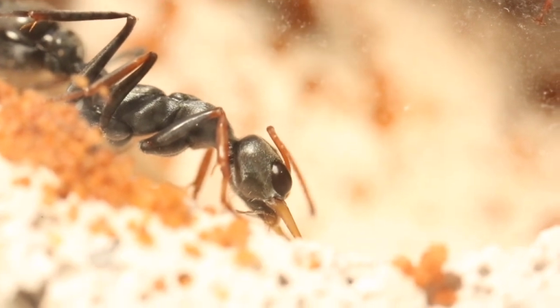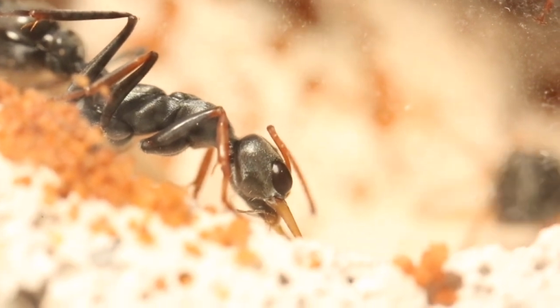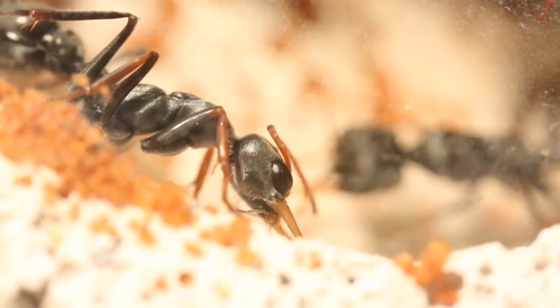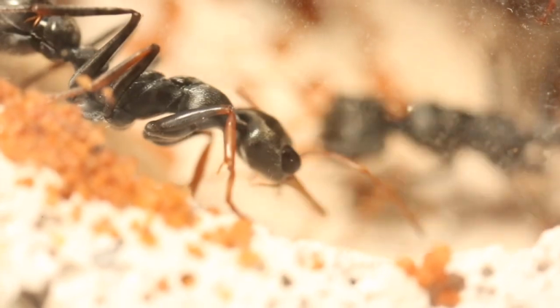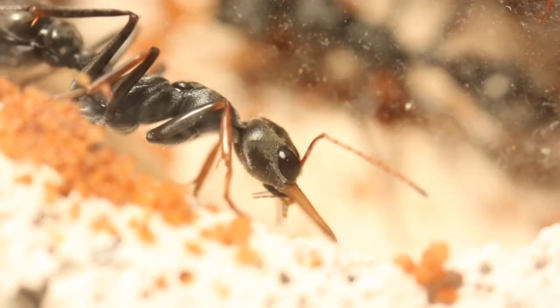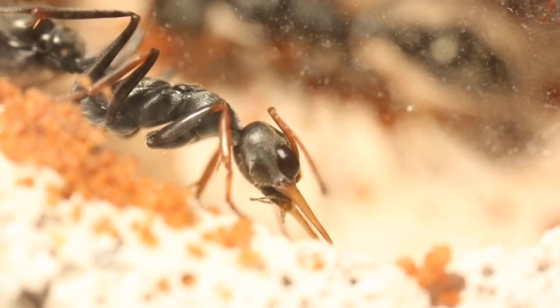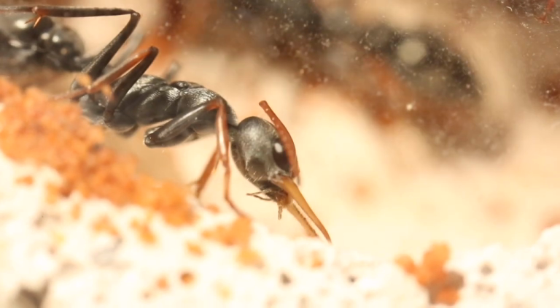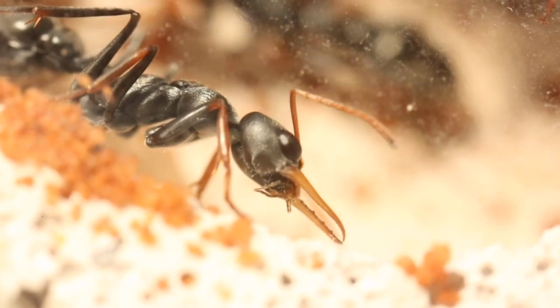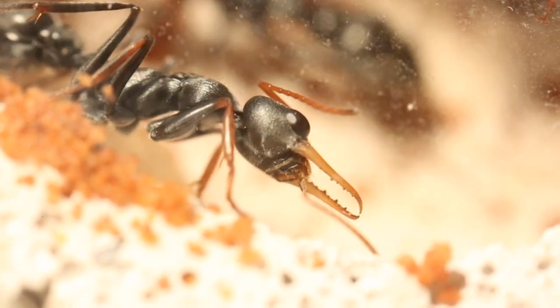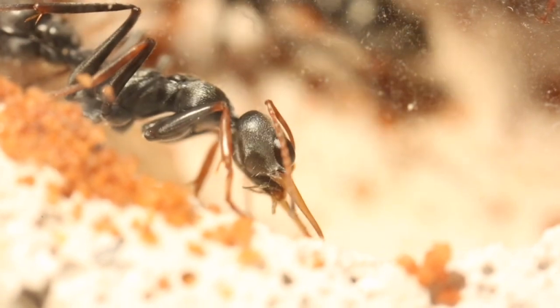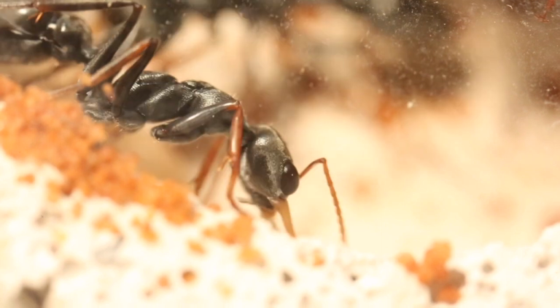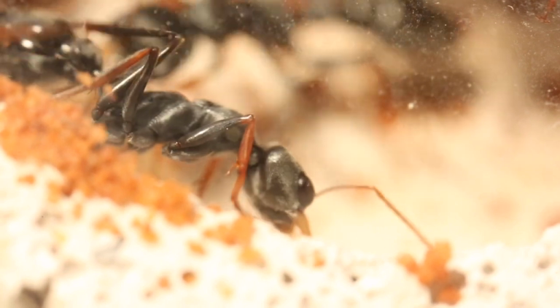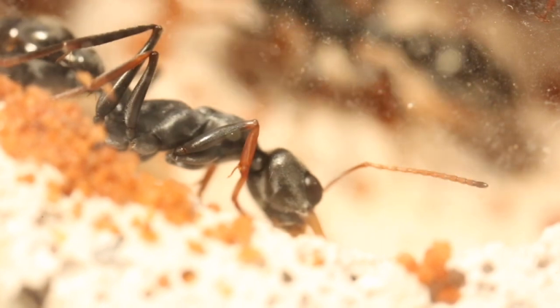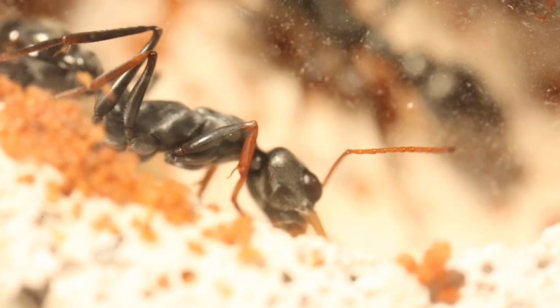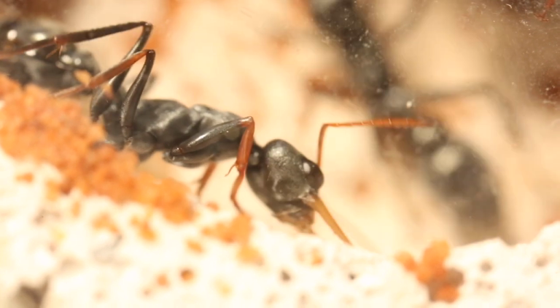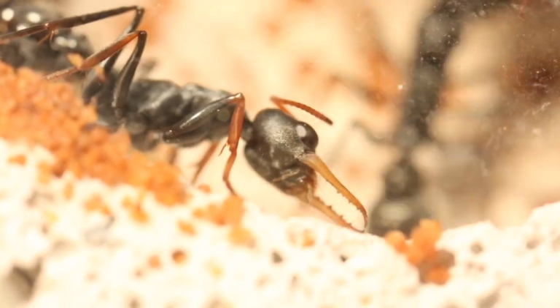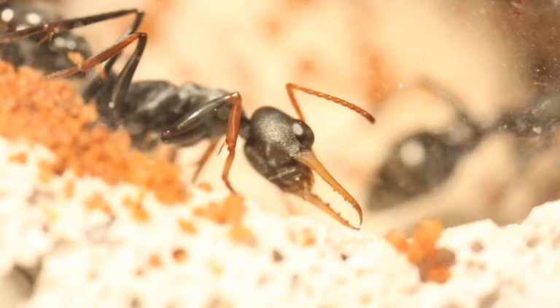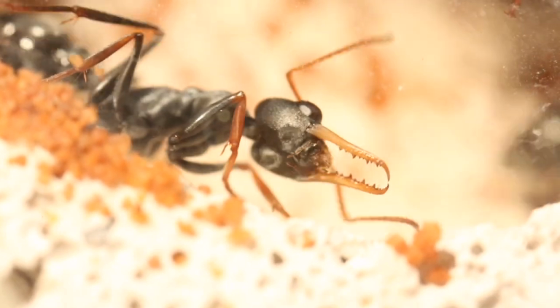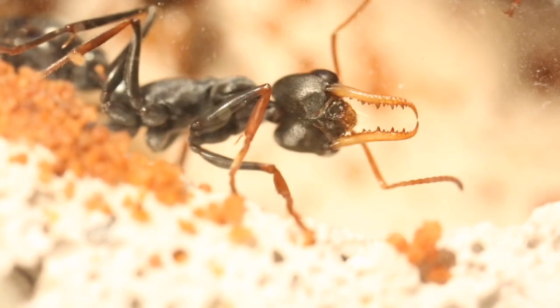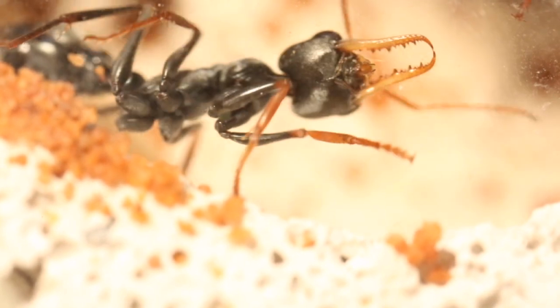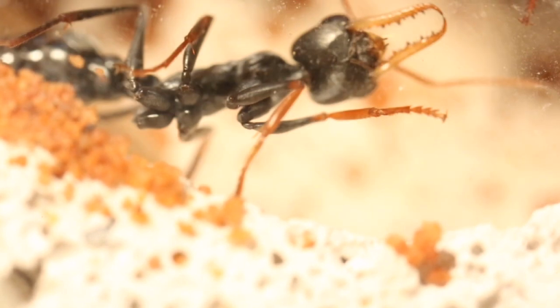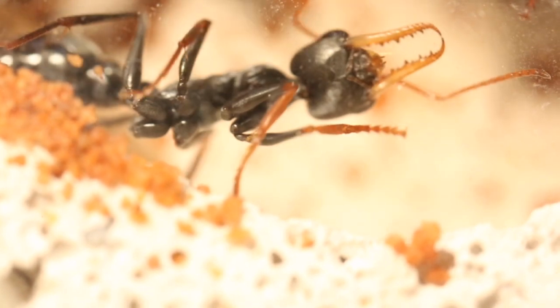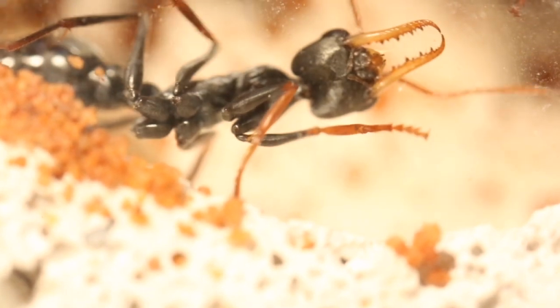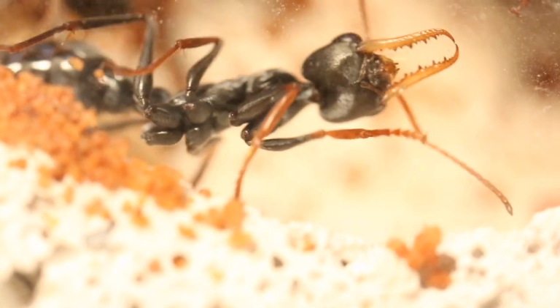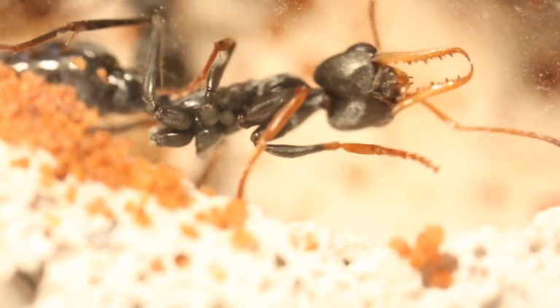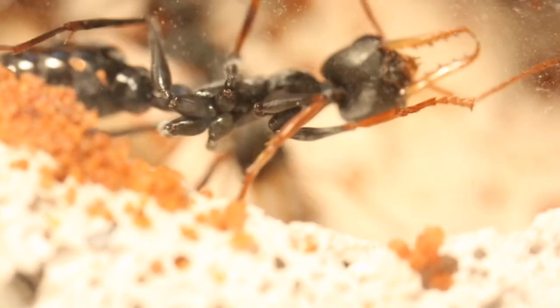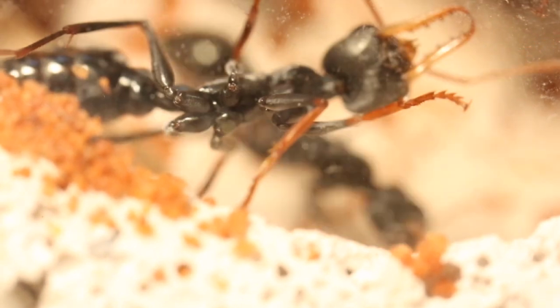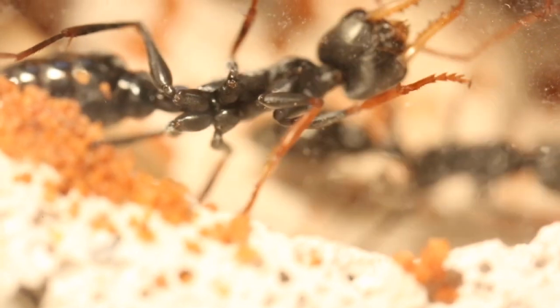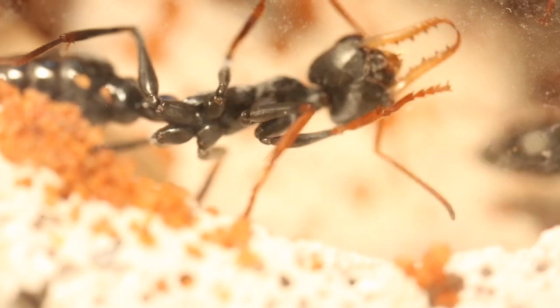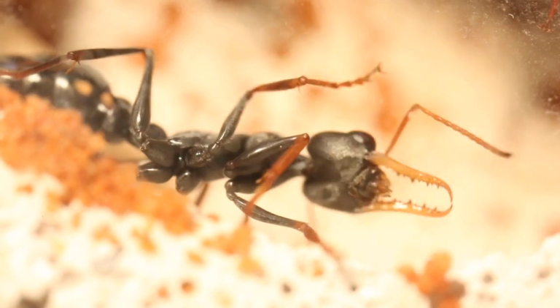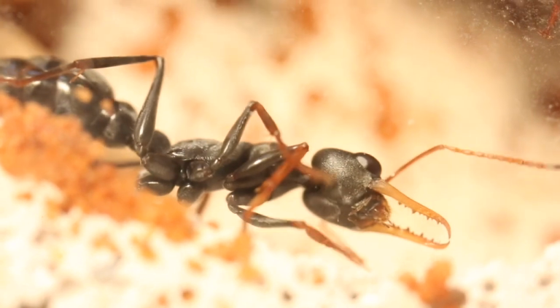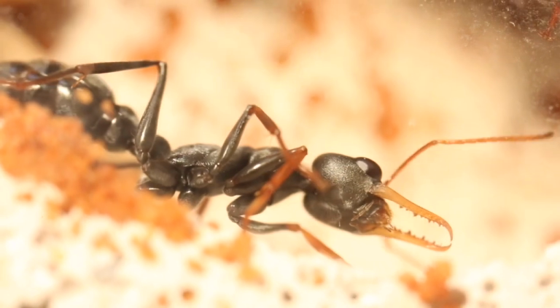That was a short video on the ways ants communicate, and I hope that I've given you a bit of knowledge and insight into the world of ants. Thank you for listening, and goodbye for now.